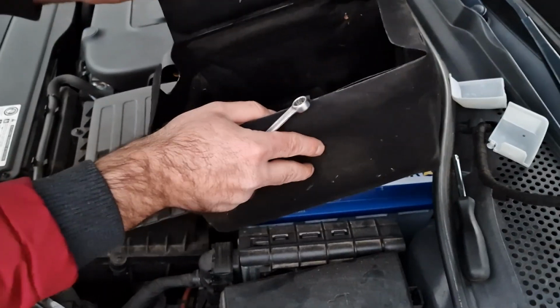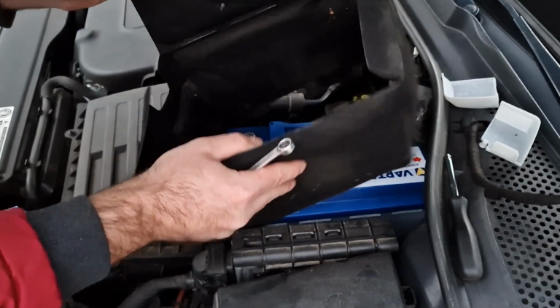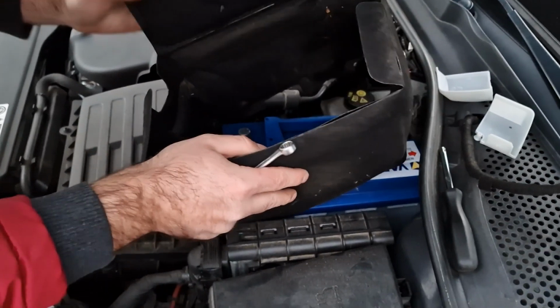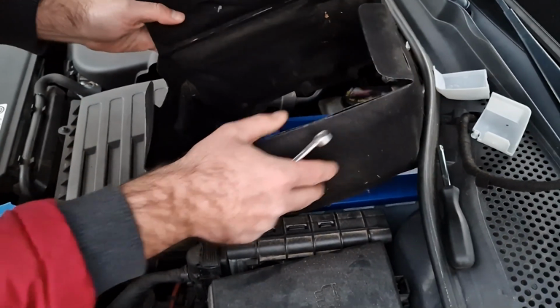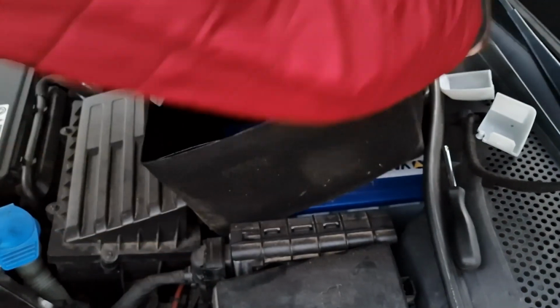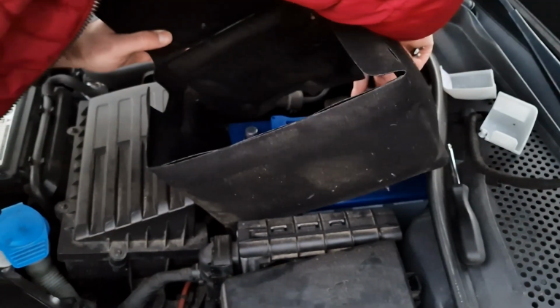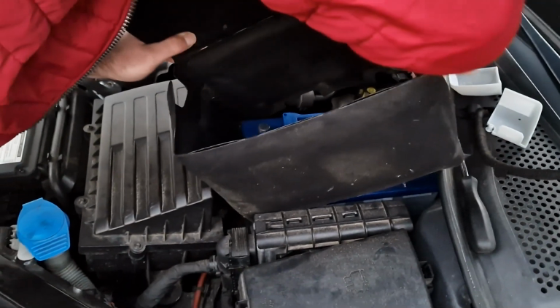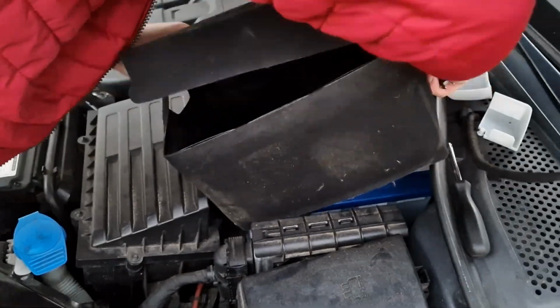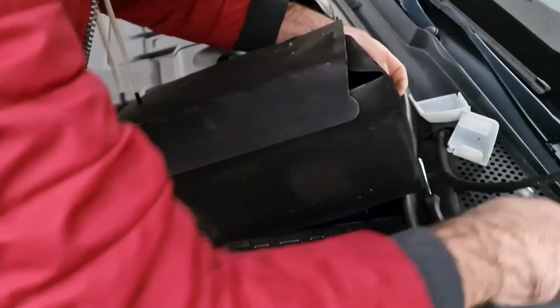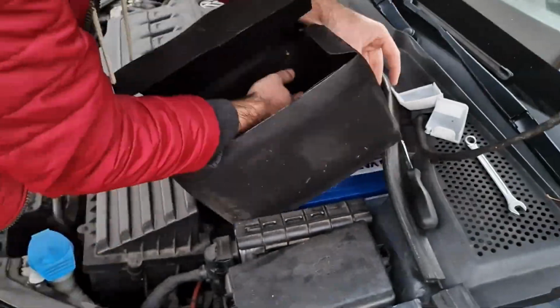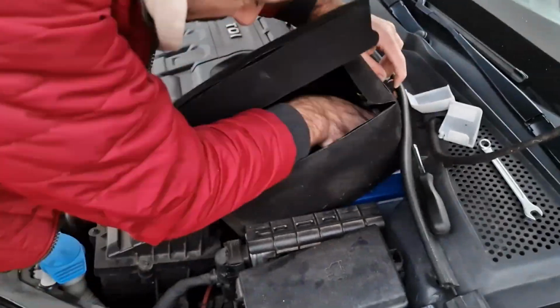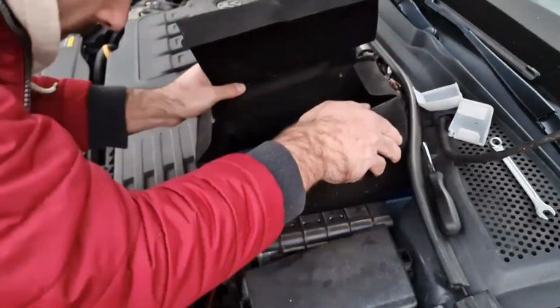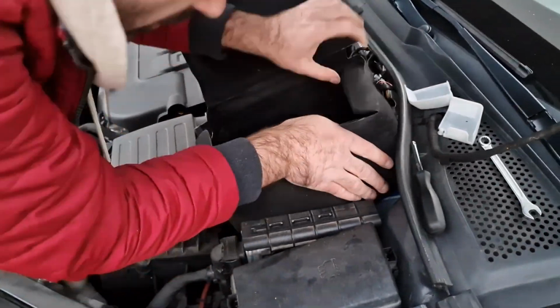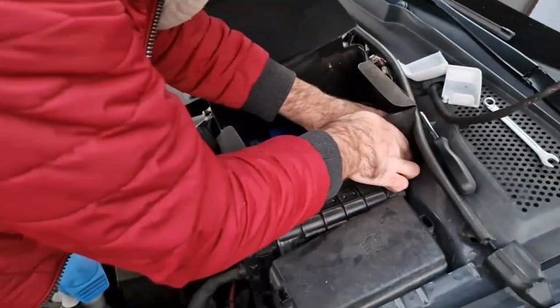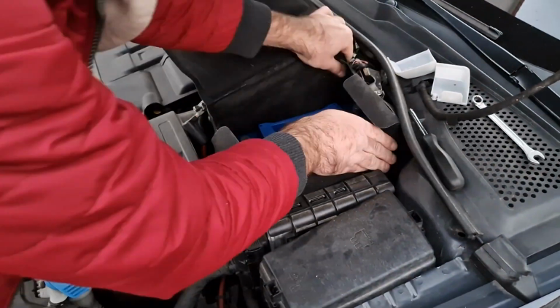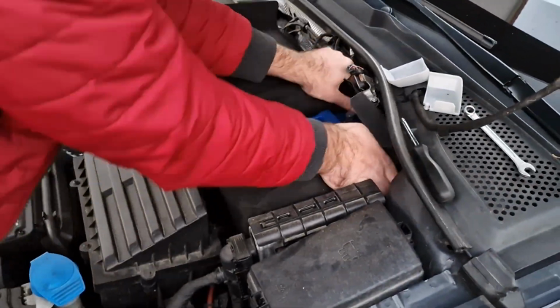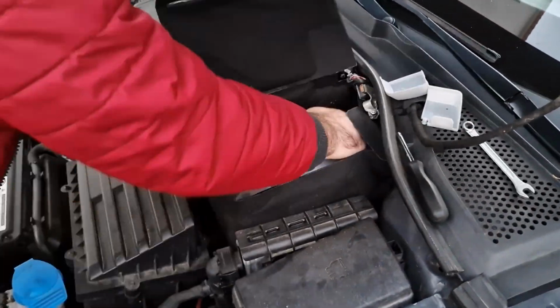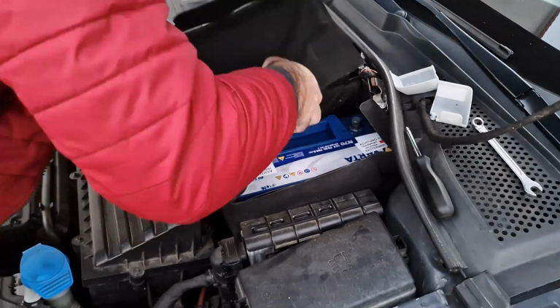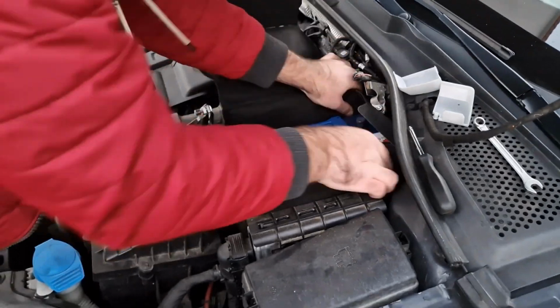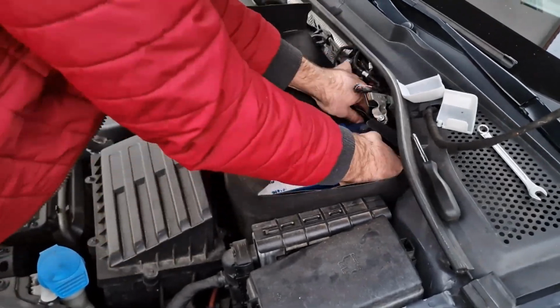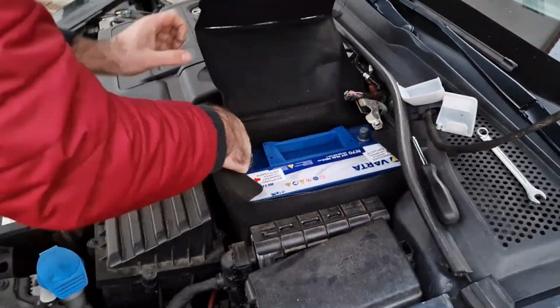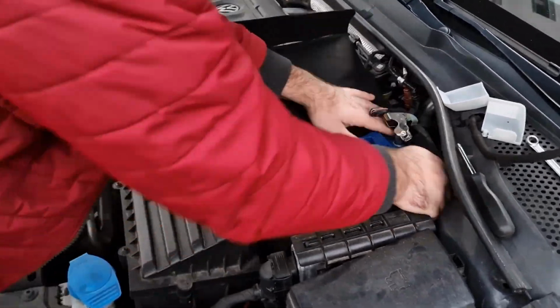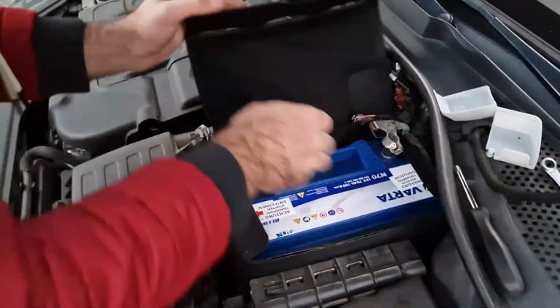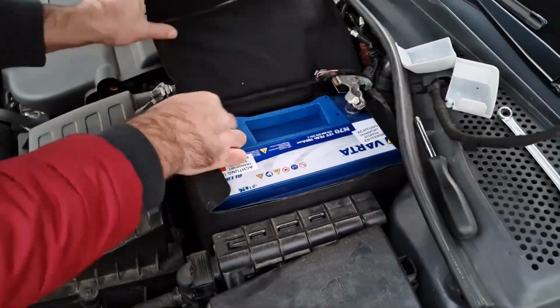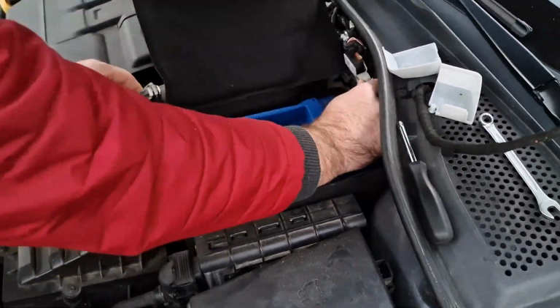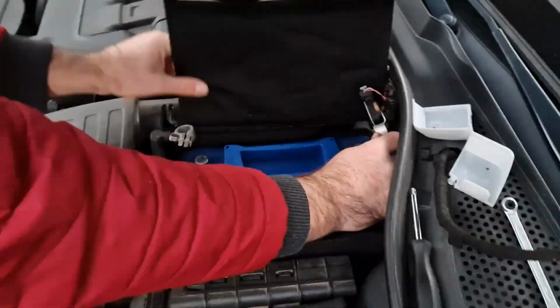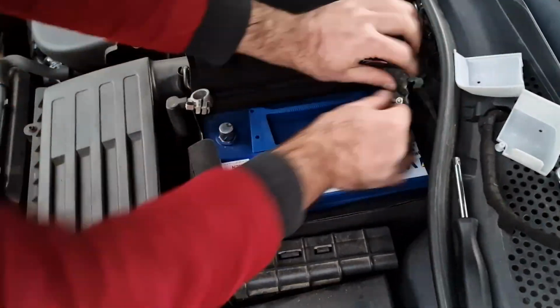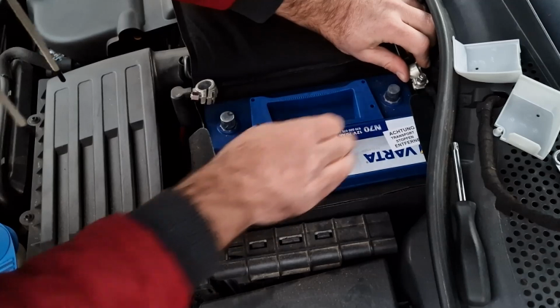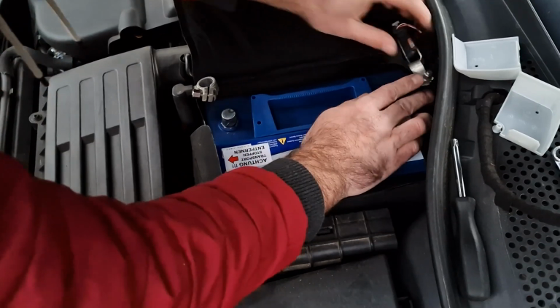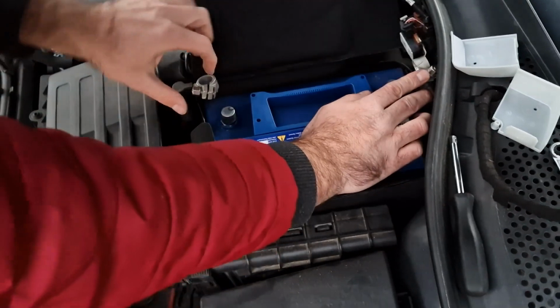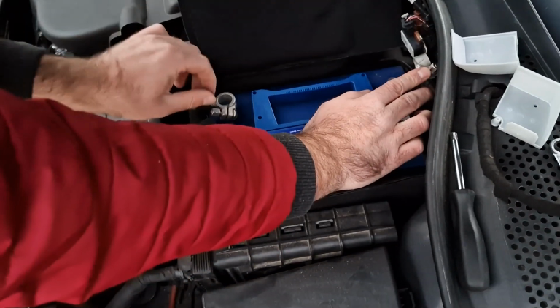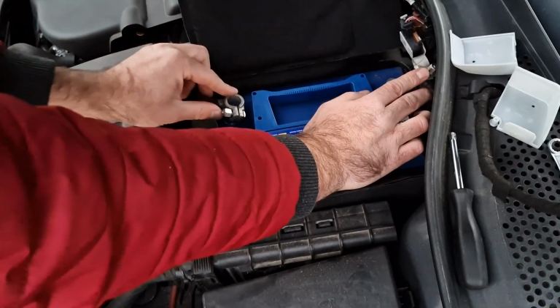Don't forget to put the cover back on. Then start connecting the cables — first must be the positive pole and the second must be the negative.